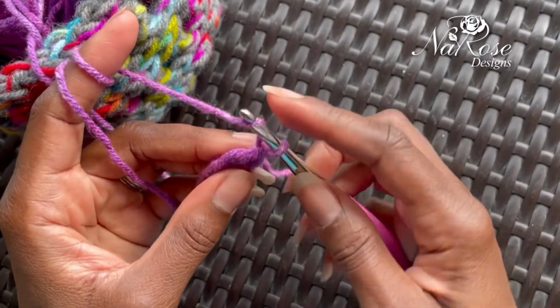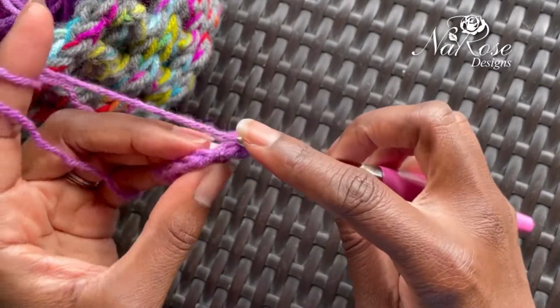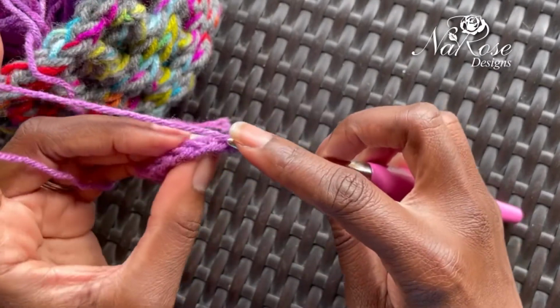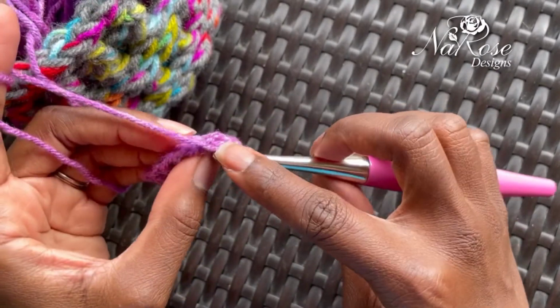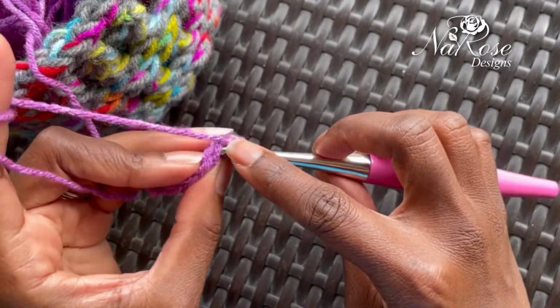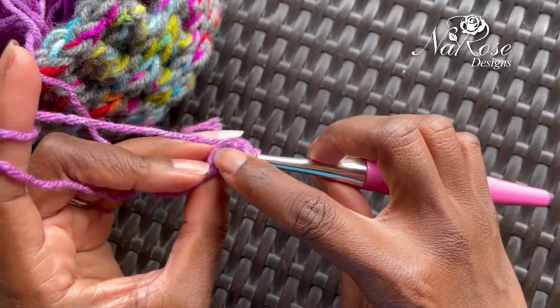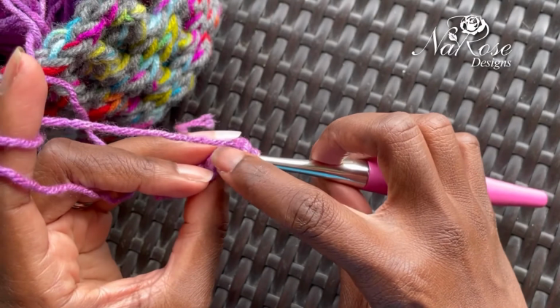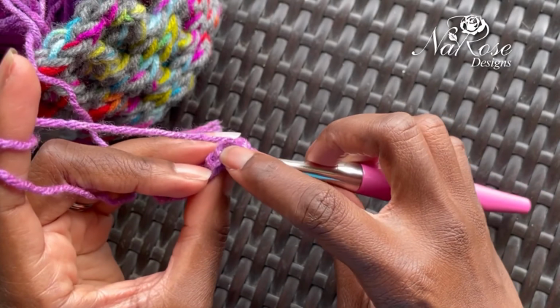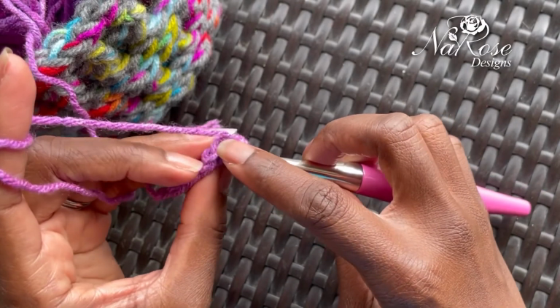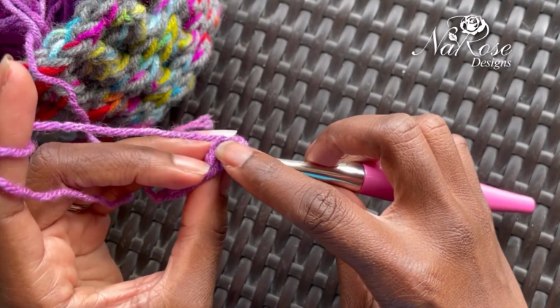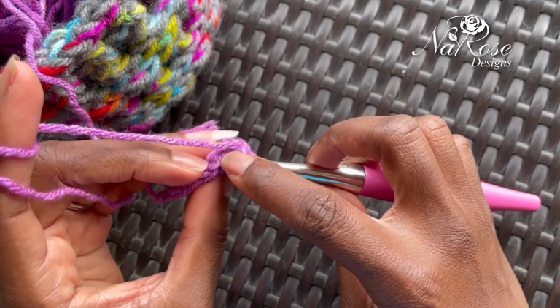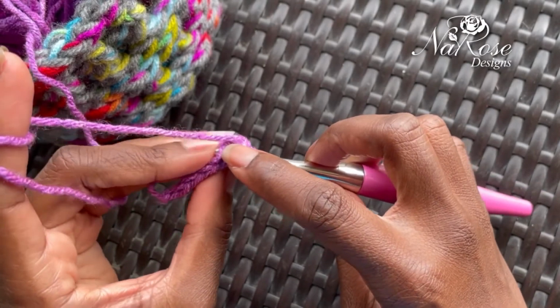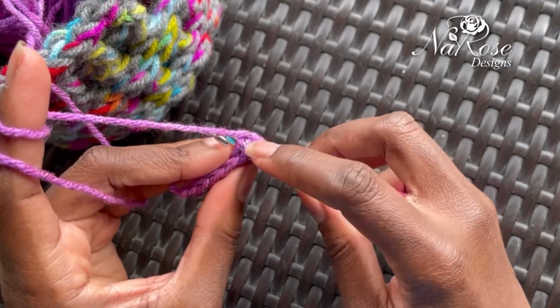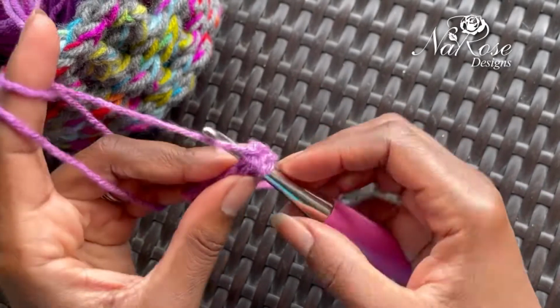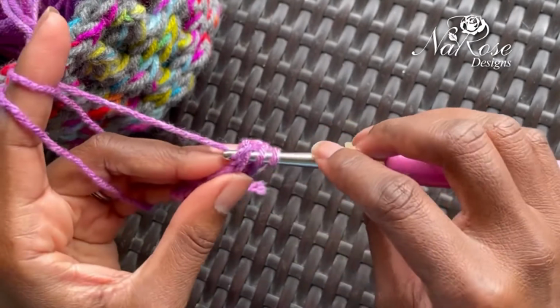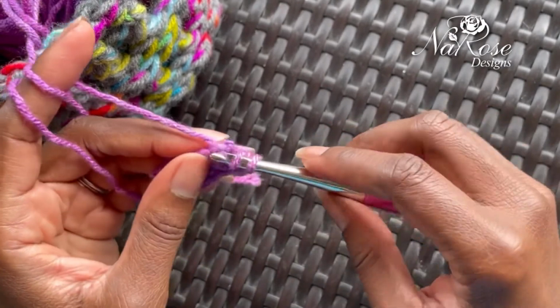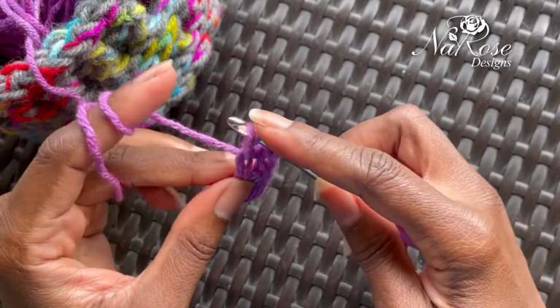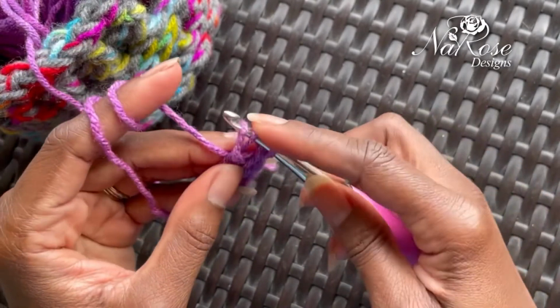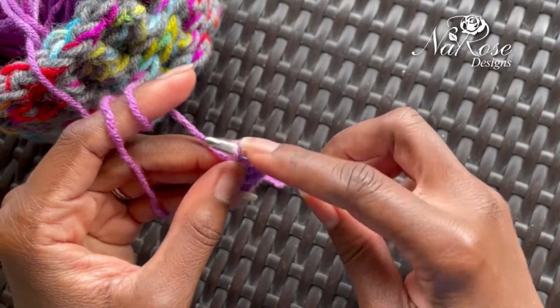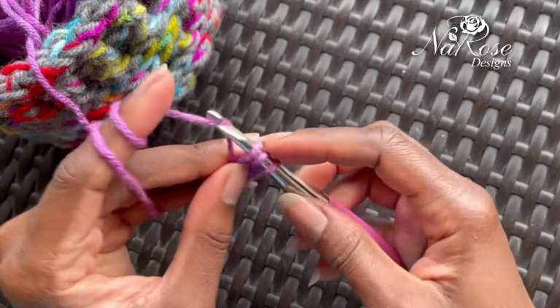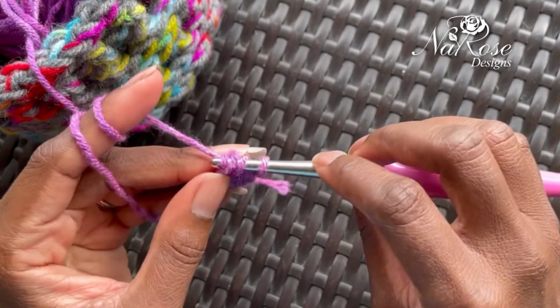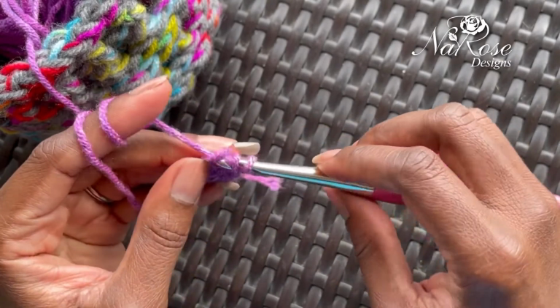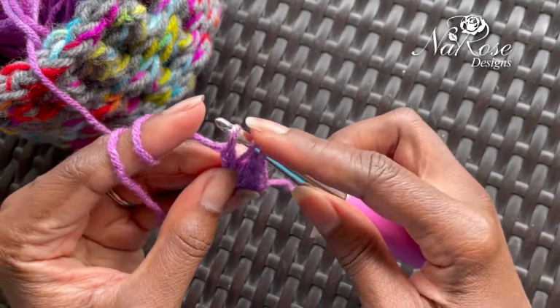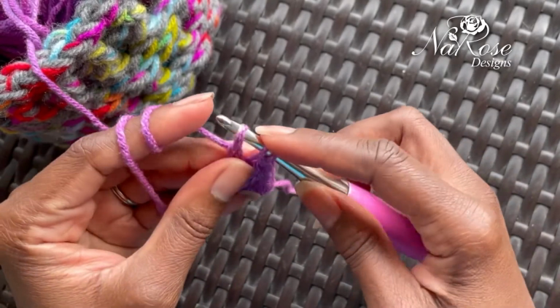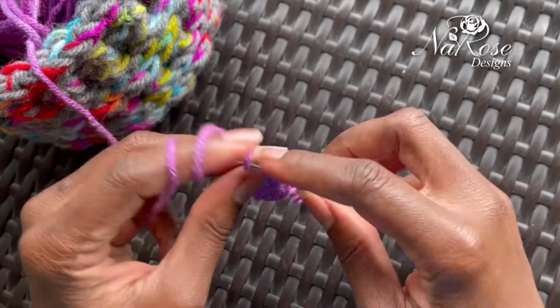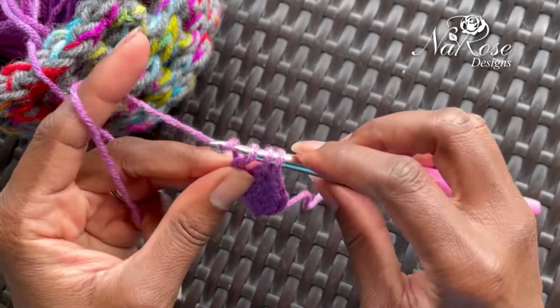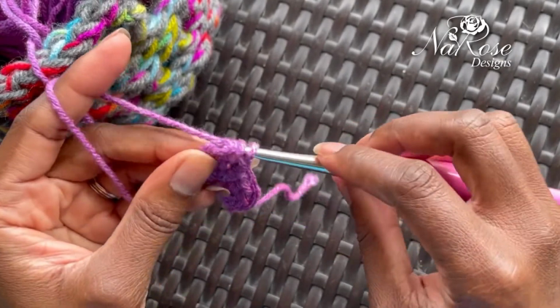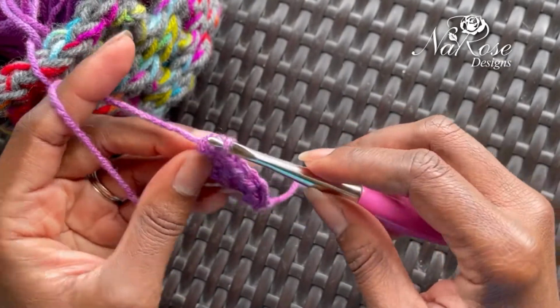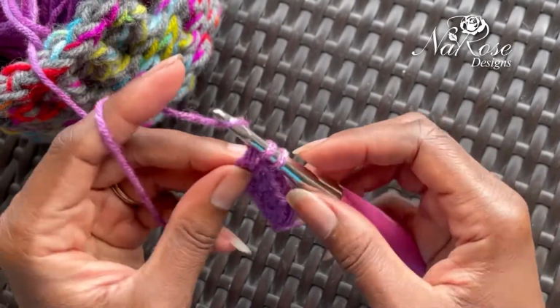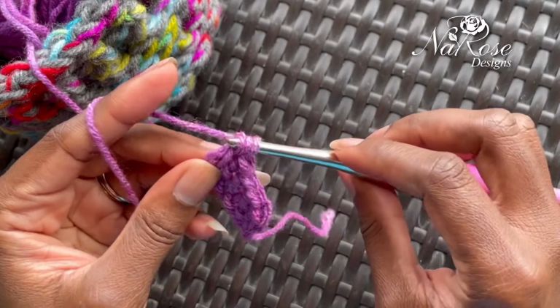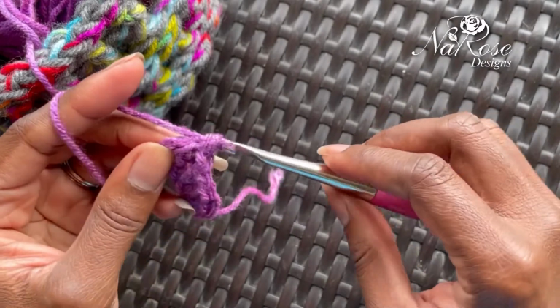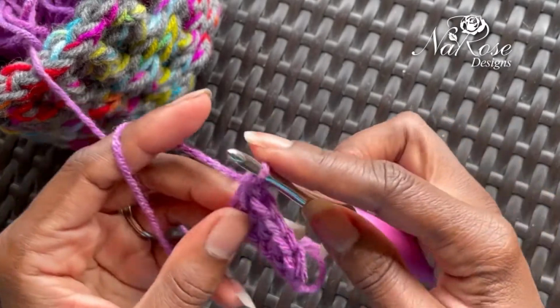So let's just try a few more together. Yarn over, turn it upside down, go underneath those first two loops, yarn over, pull up high, yarn over, pull through the first loop, and then pull through the two loops and then the remaining two loops.